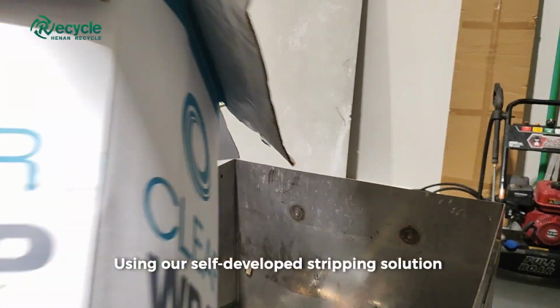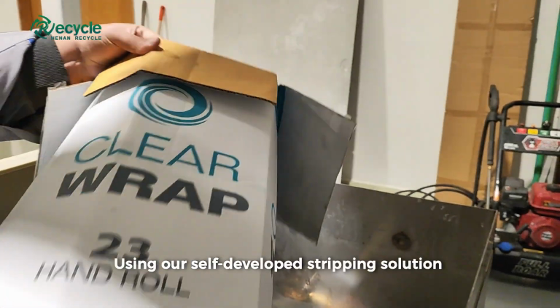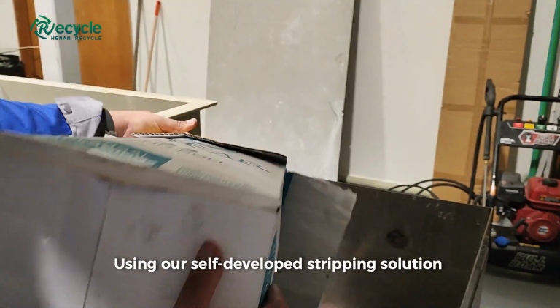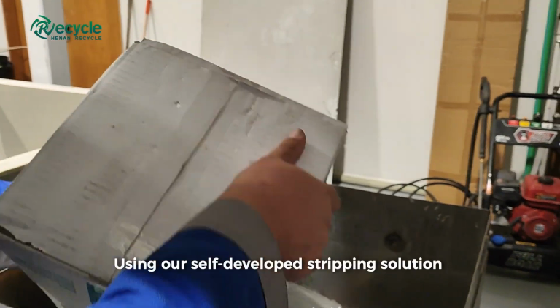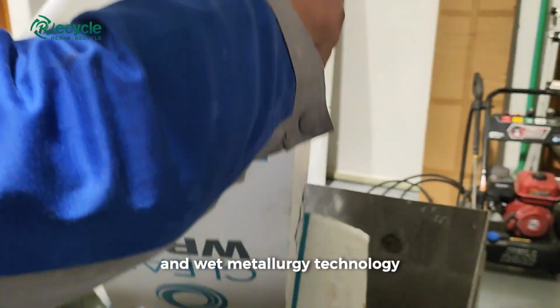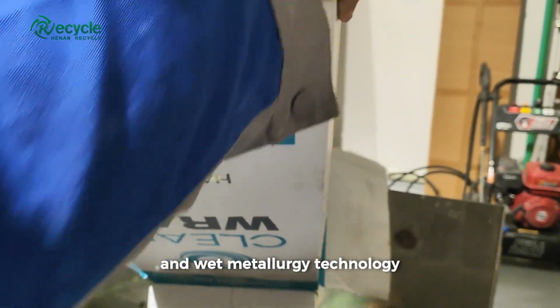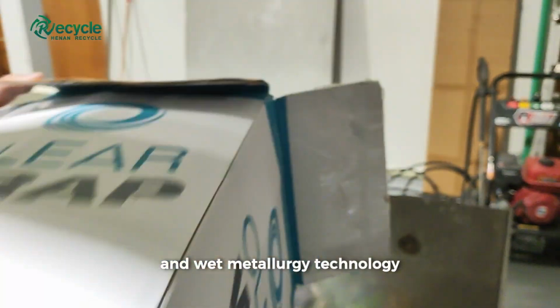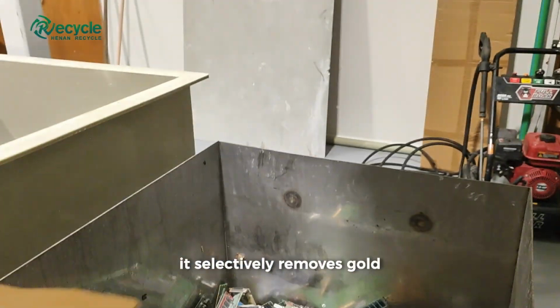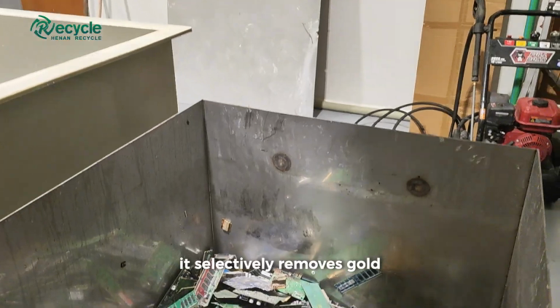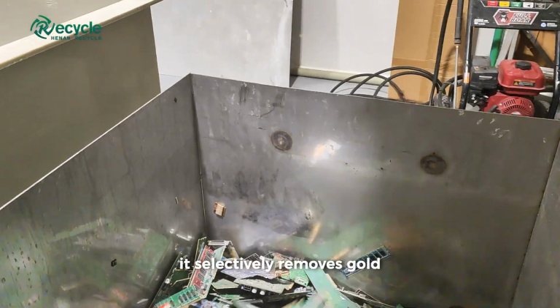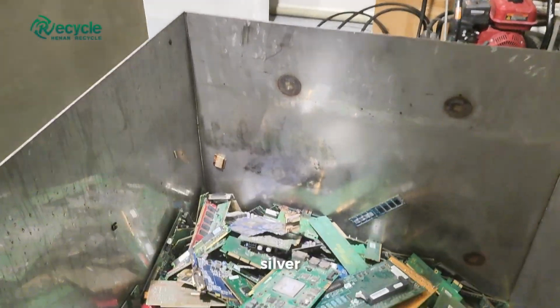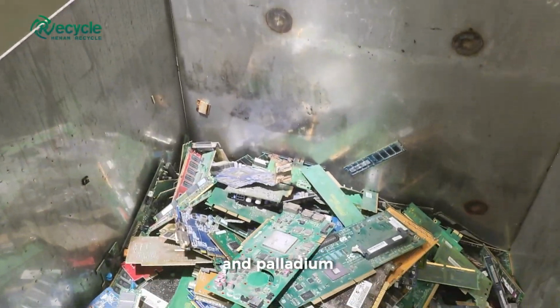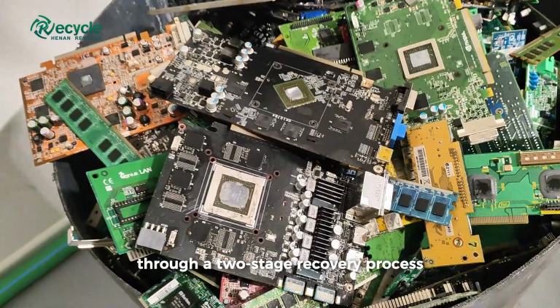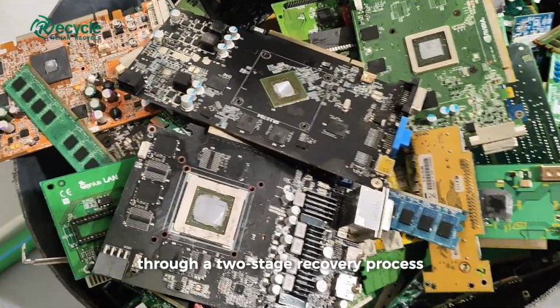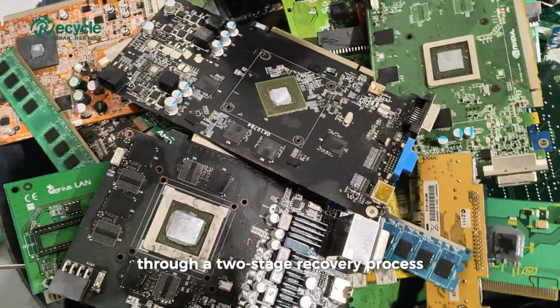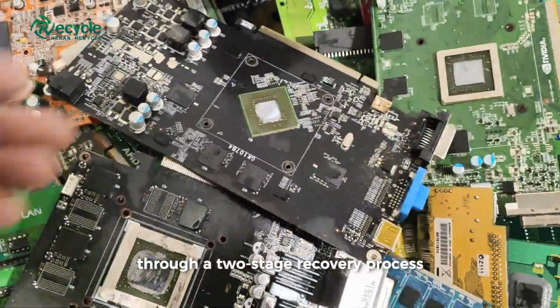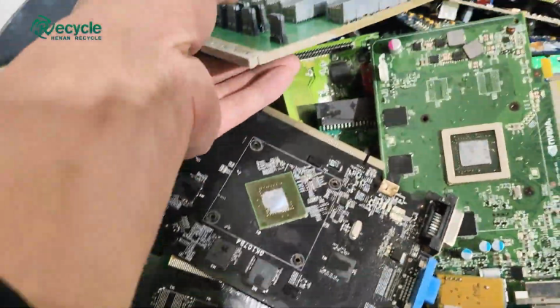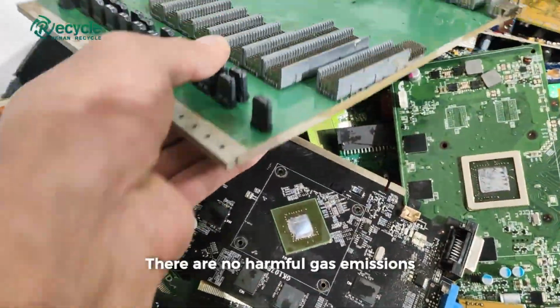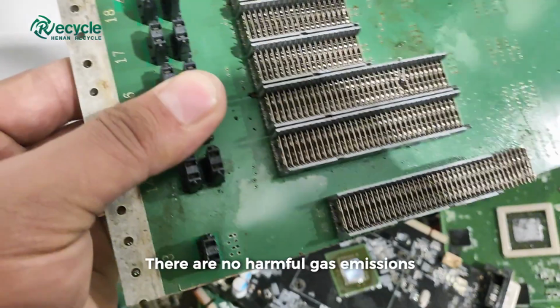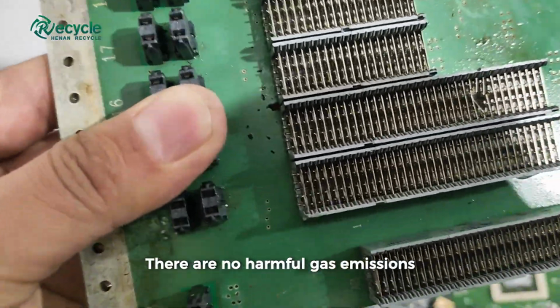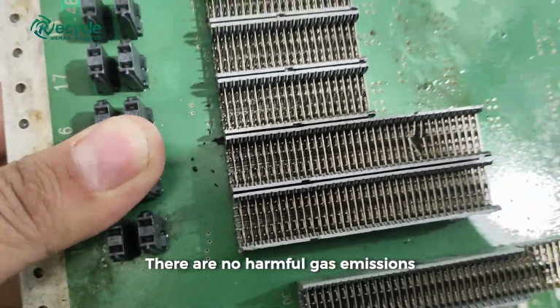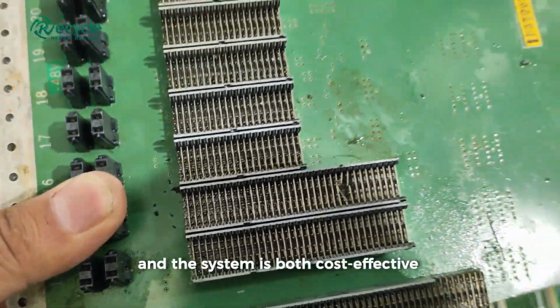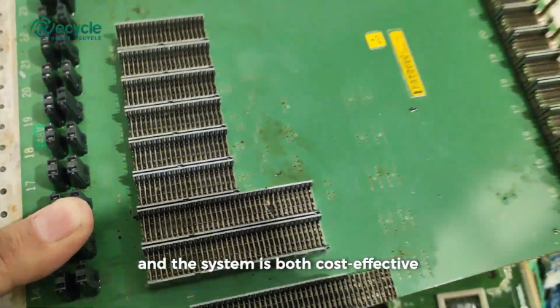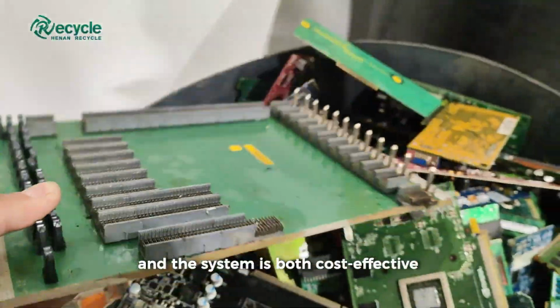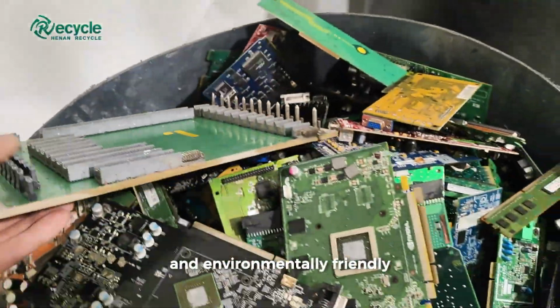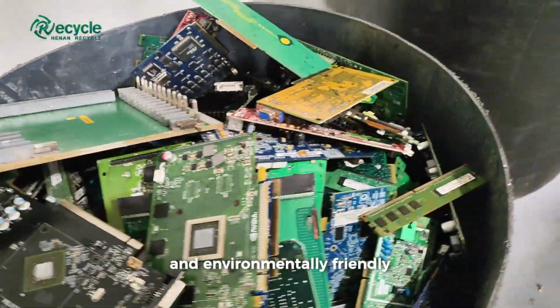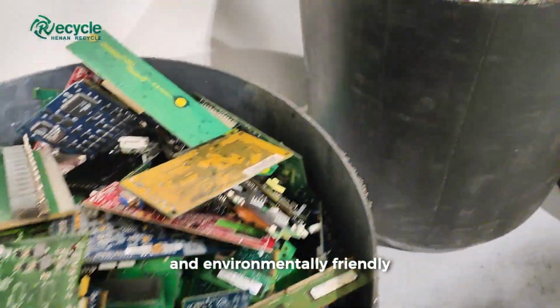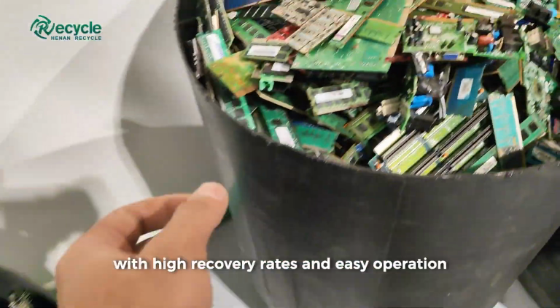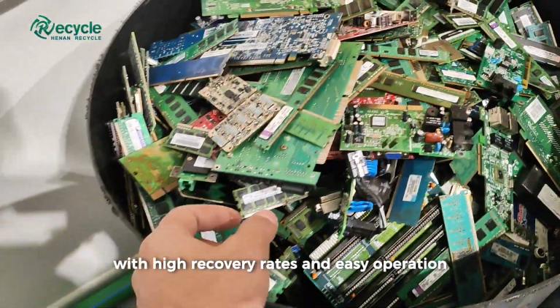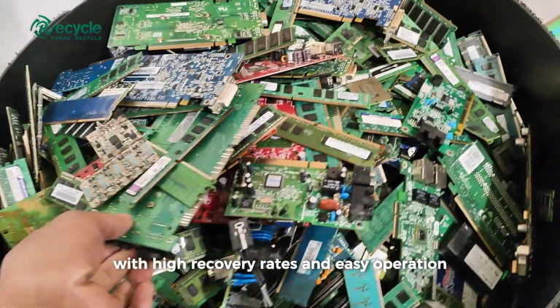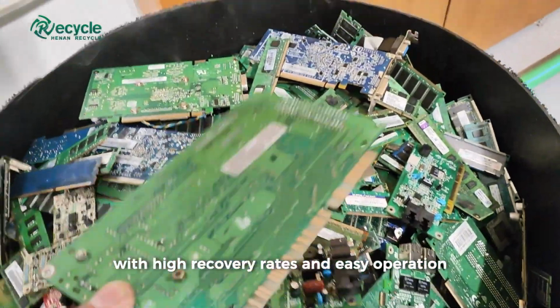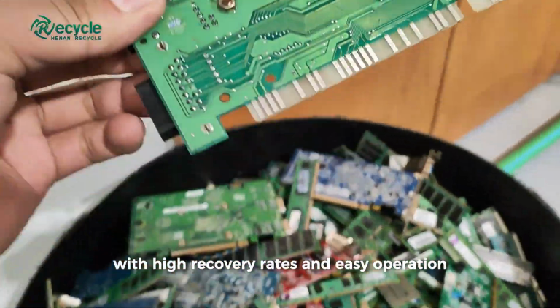Using our self-developed stripping solution and wet metallurgy technology, it selectively removes gold, silver, and palladium through a two-stage recovery process. There are no harmful gas emissions, and the system is both cost-effective and environmentally friendly, with high recovery rates and easy operation.